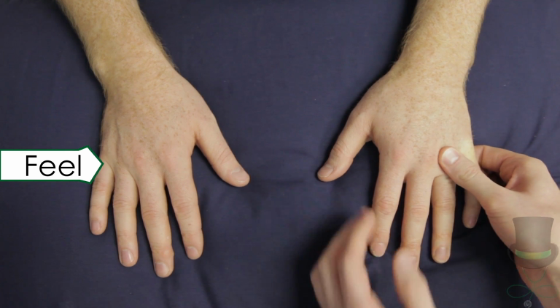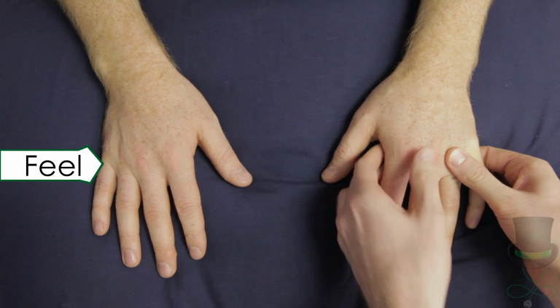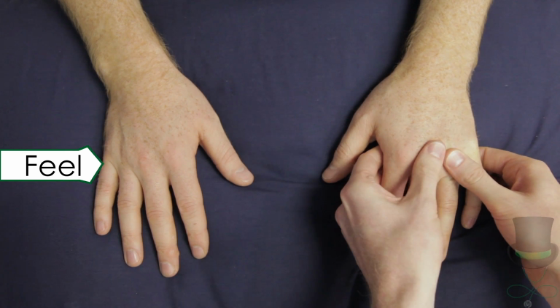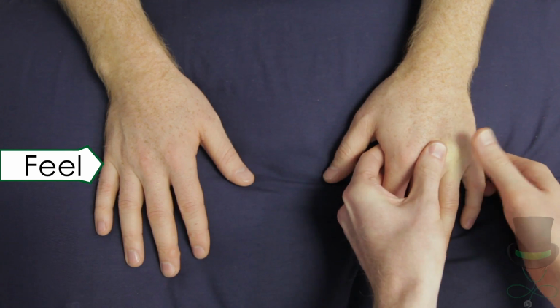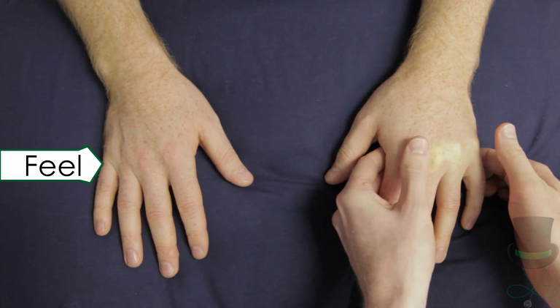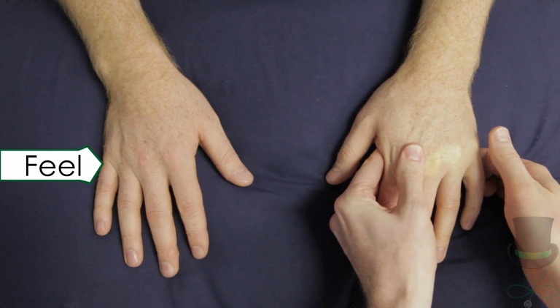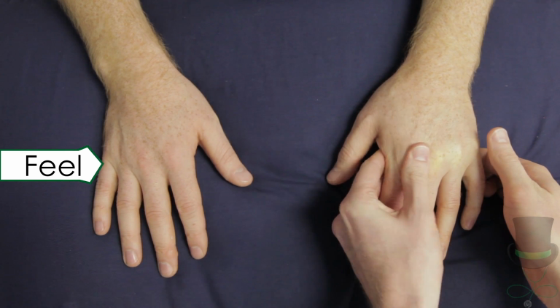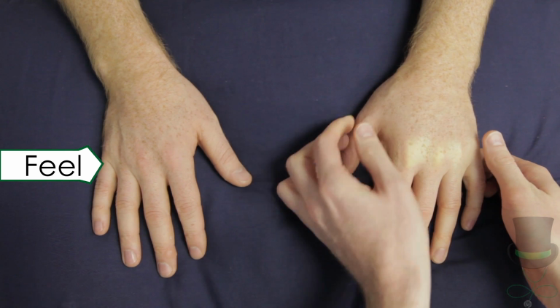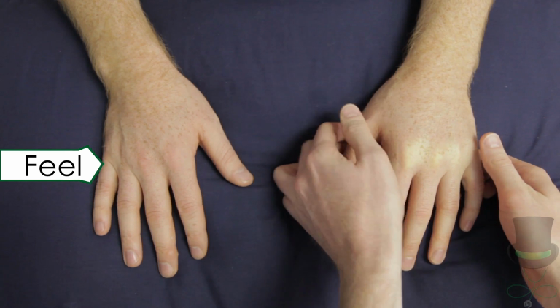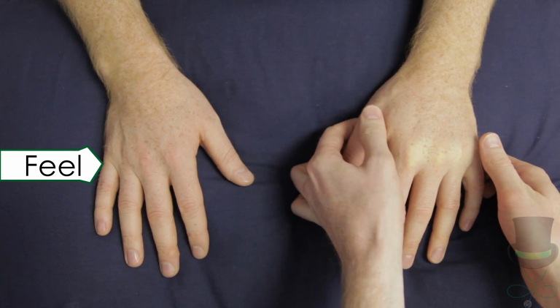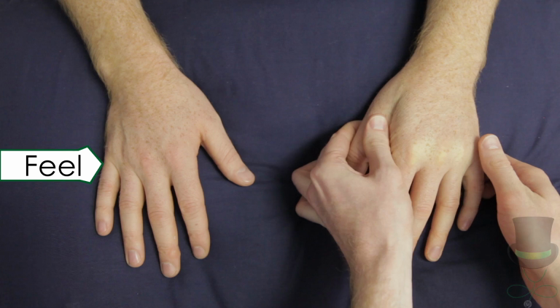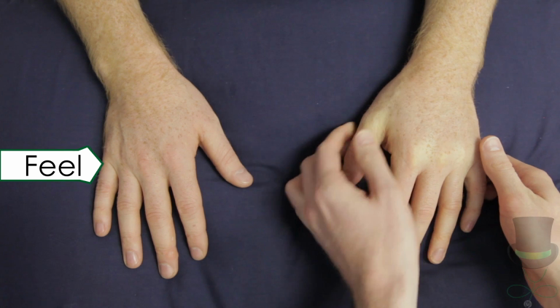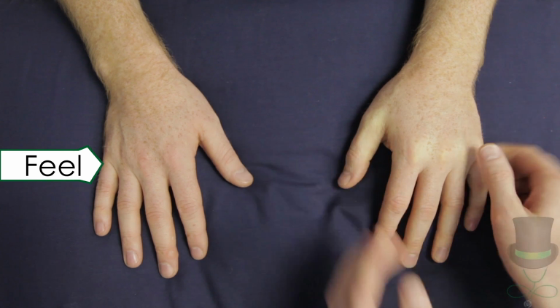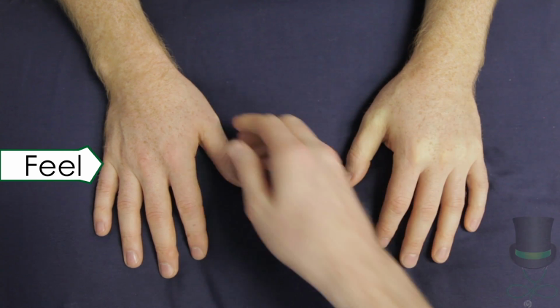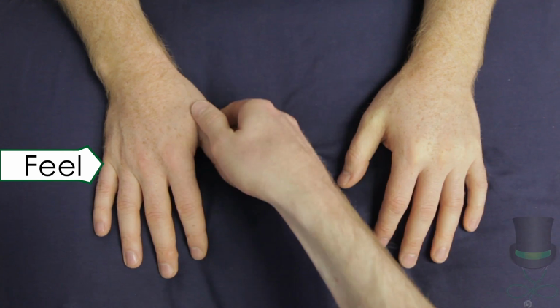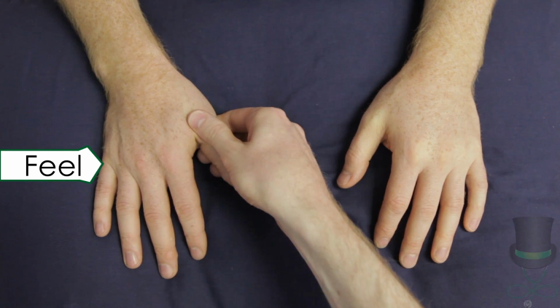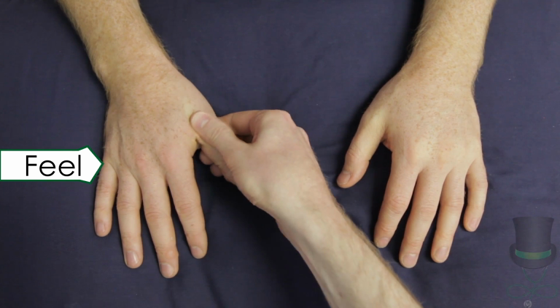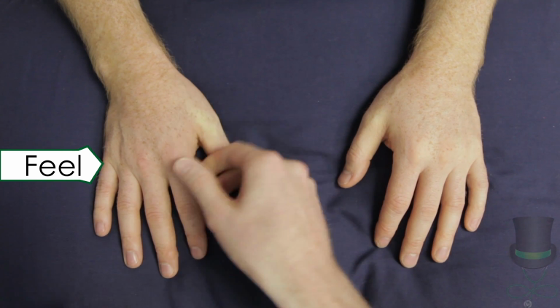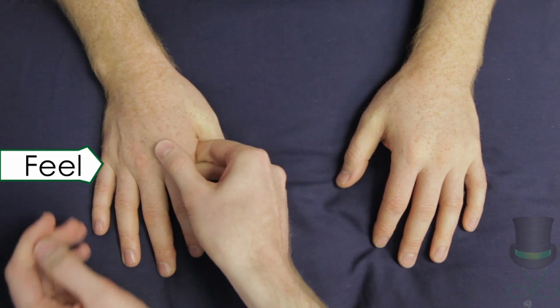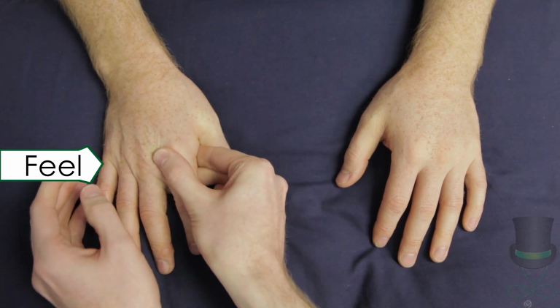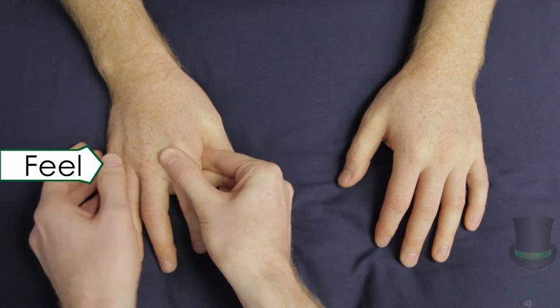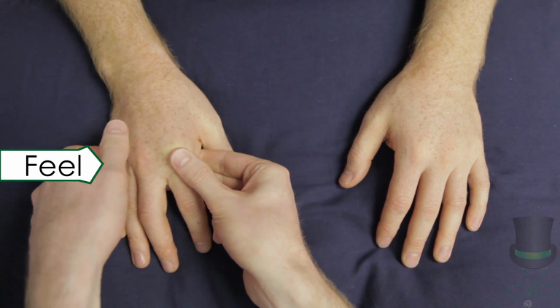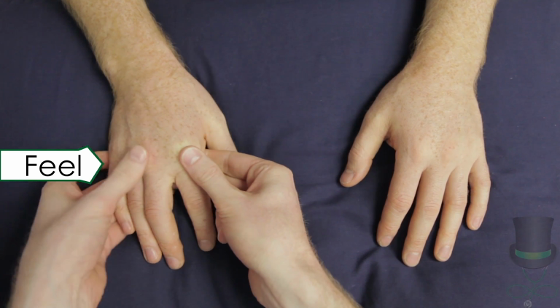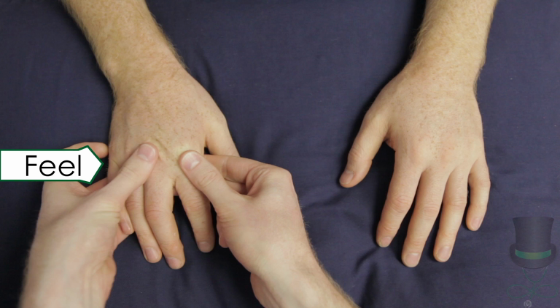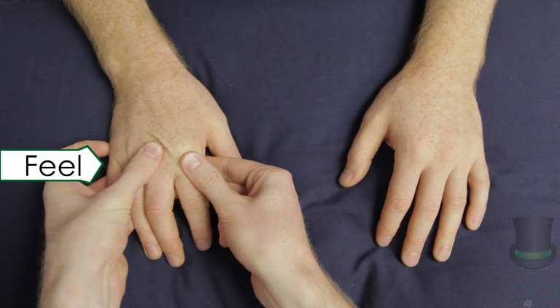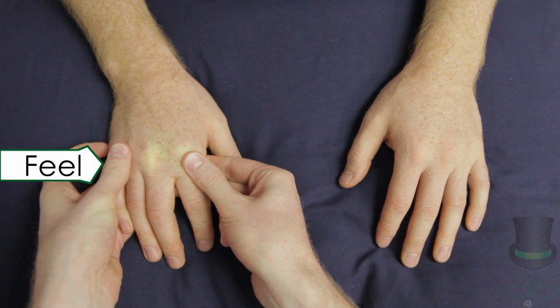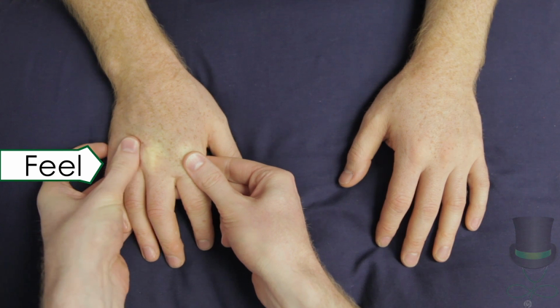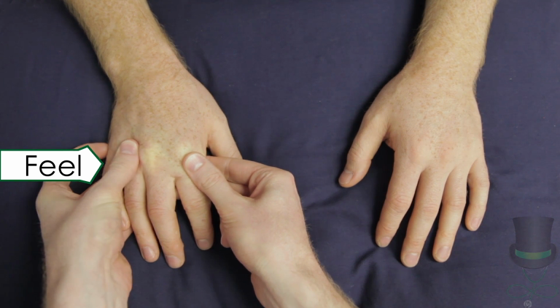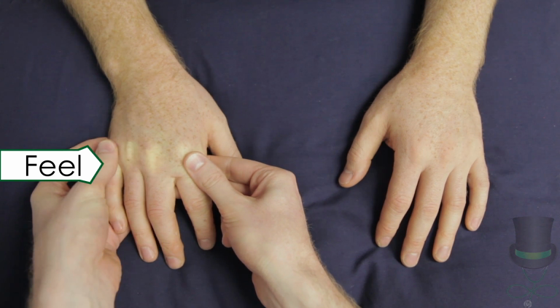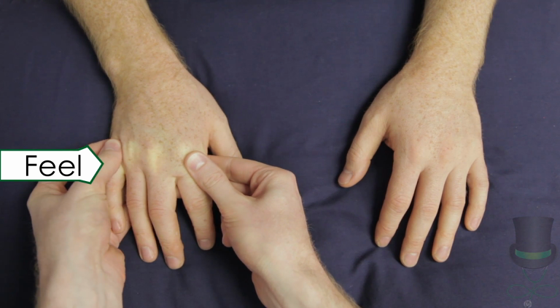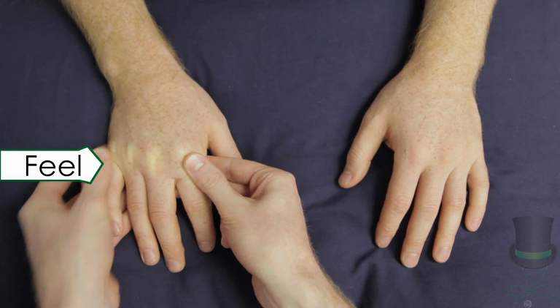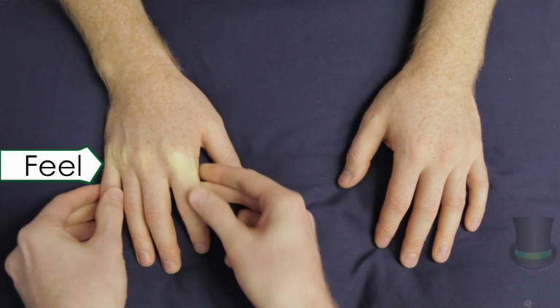Palpate the joints of the fingers from the sides. During palpation for tenderness, note any swelling over any of the joints. Finally, feel for any nodules around the joints or on the arms up as far as the elbows.